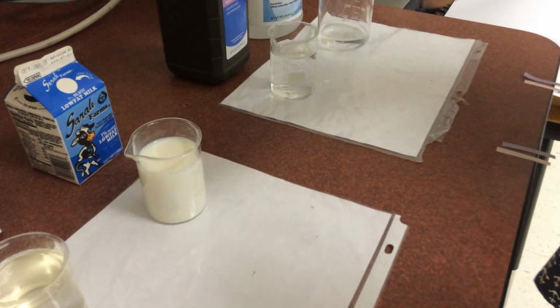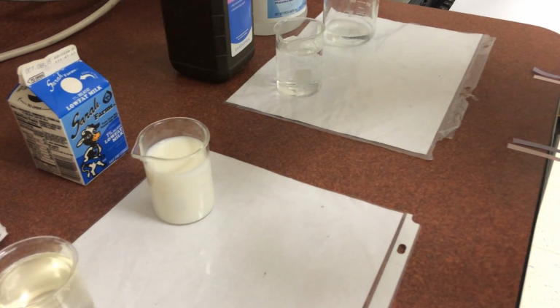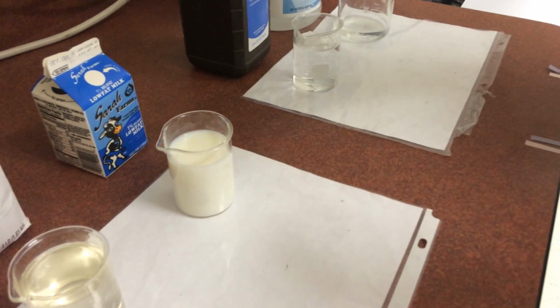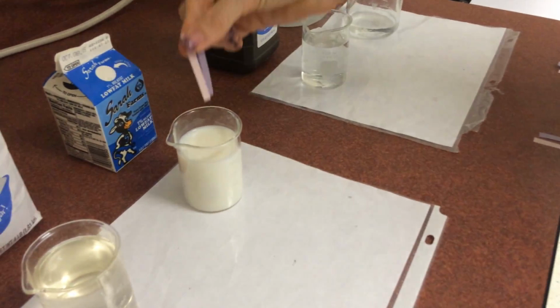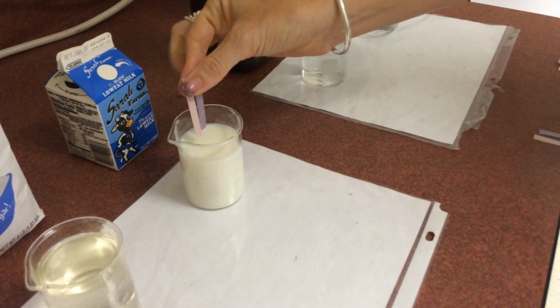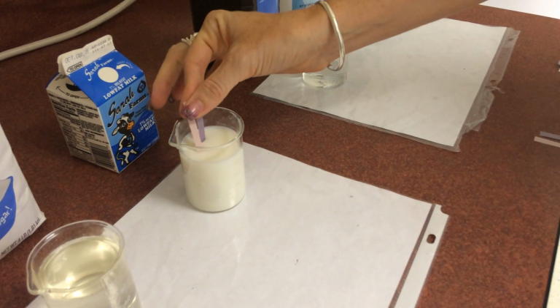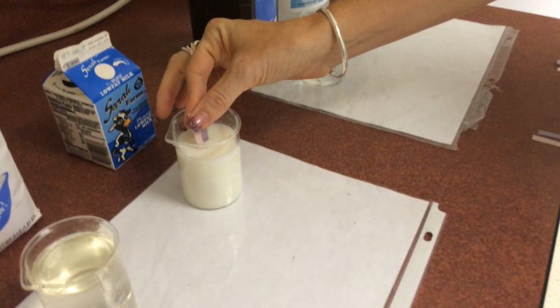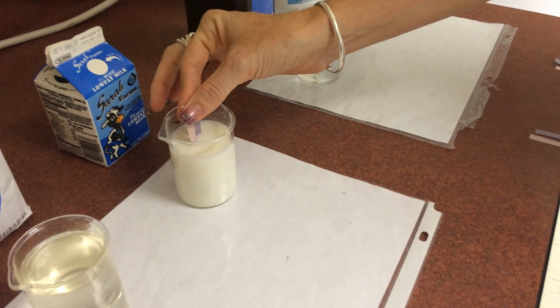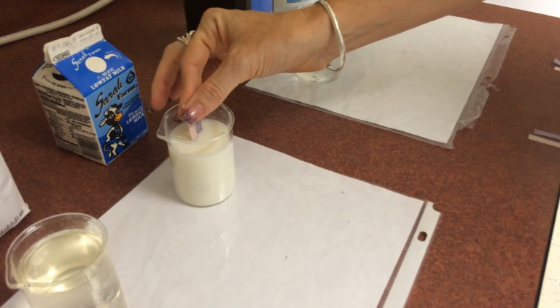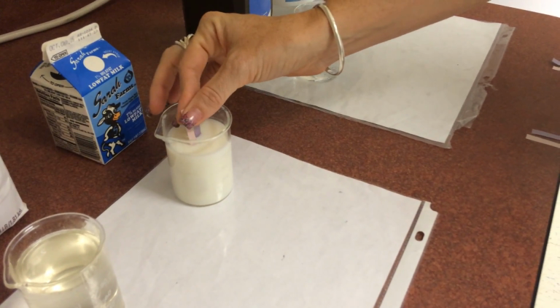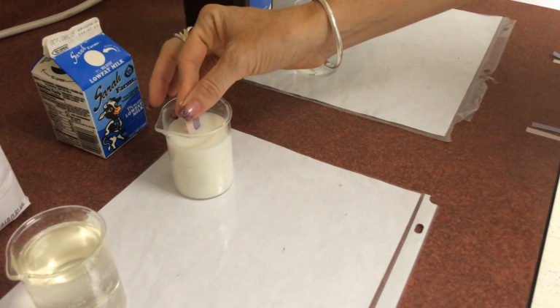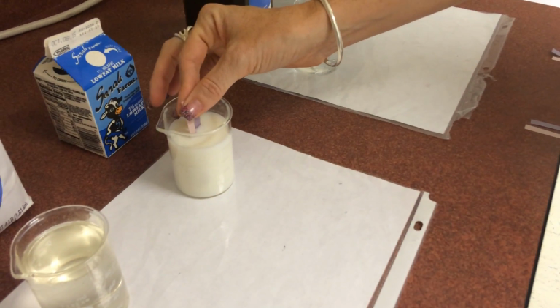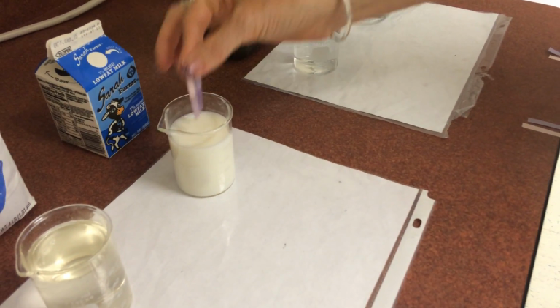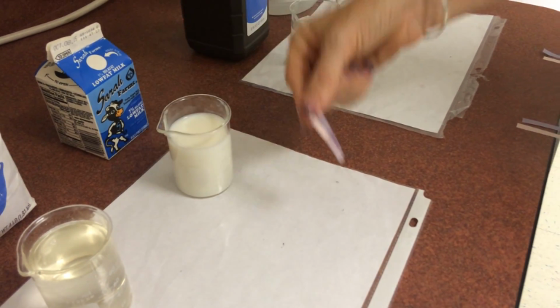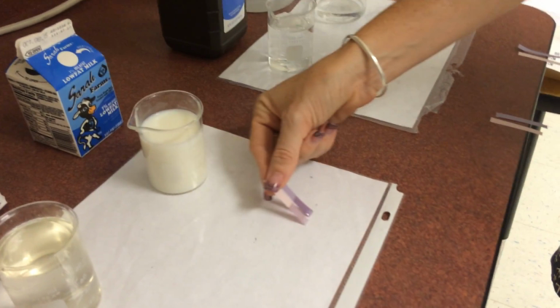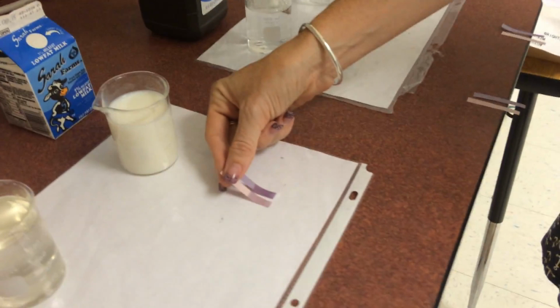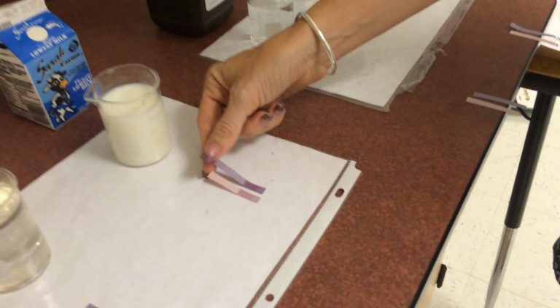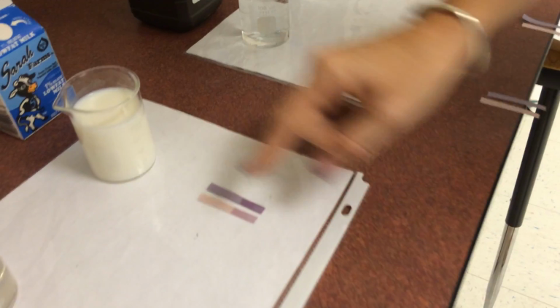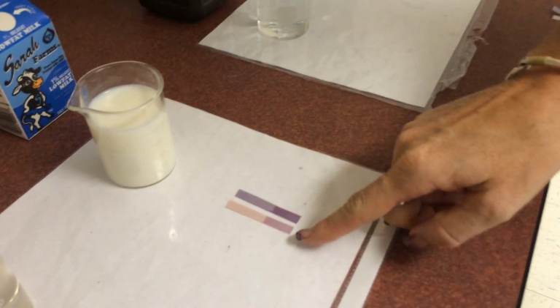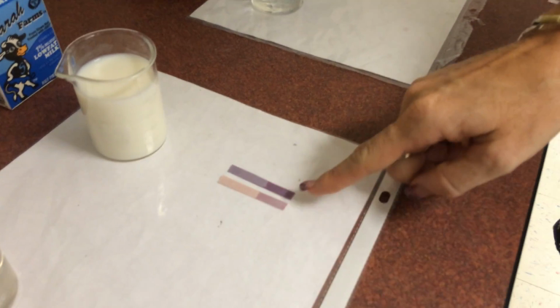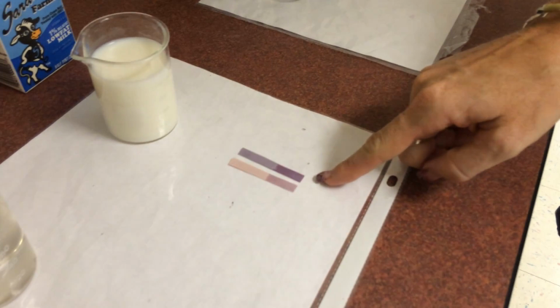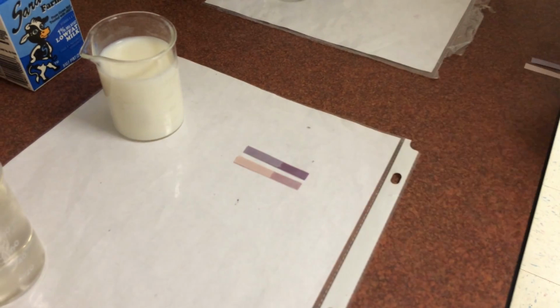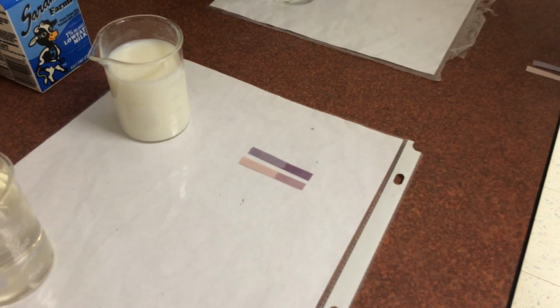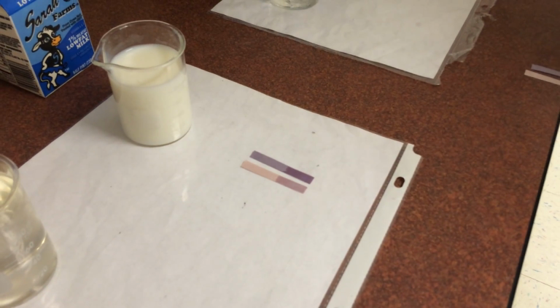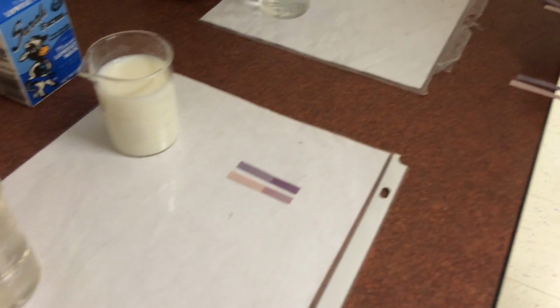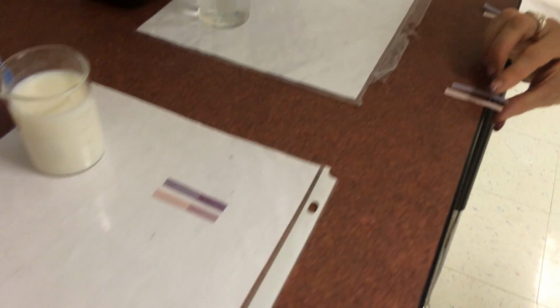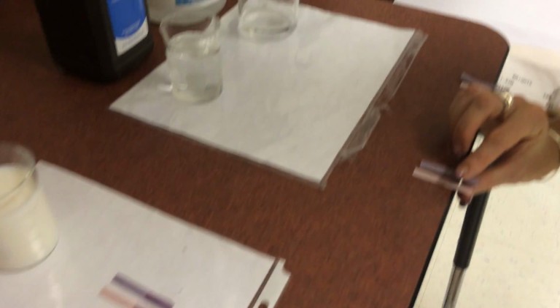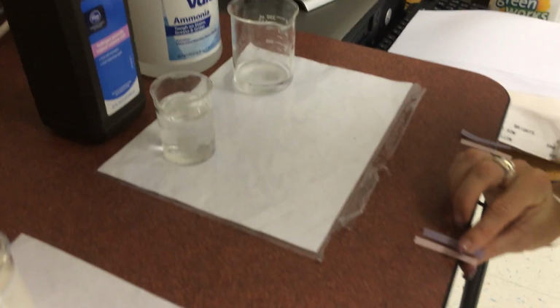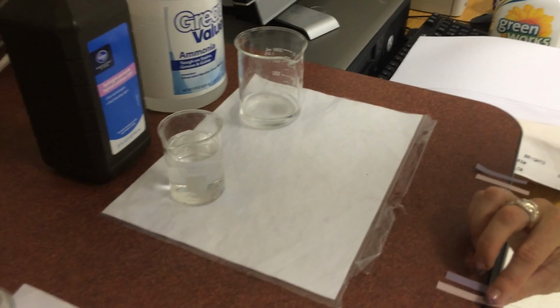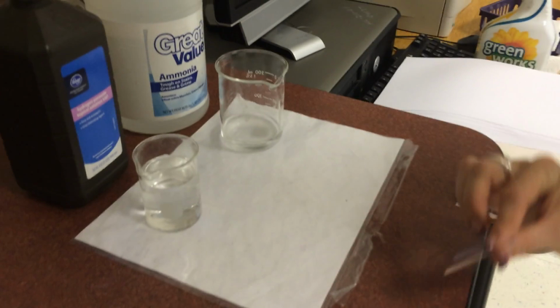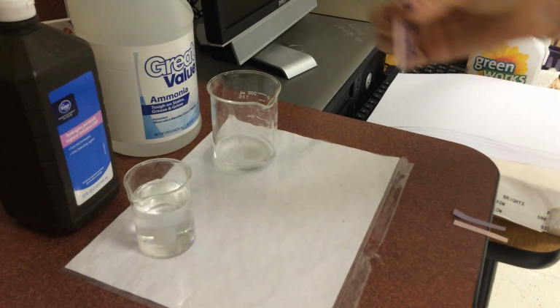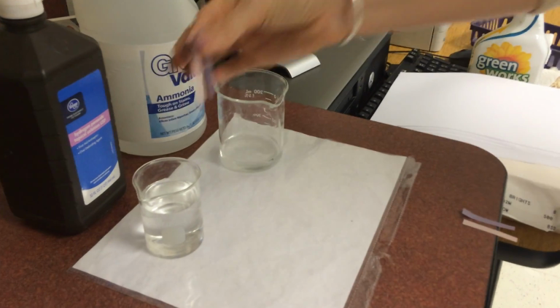Milk does the body good. Ooh, it's like magic - you can't even see what's going on. So we got slightly blue and definitely blue. So milk is just barely a base.